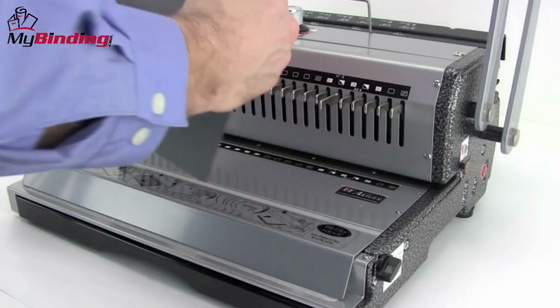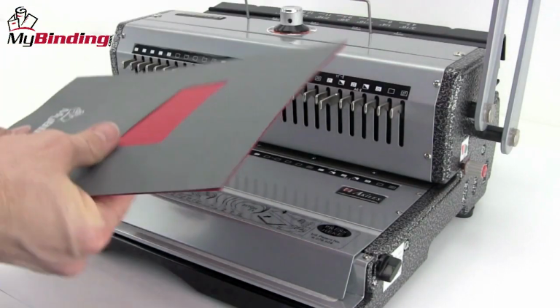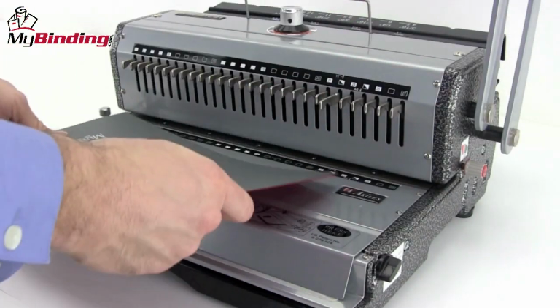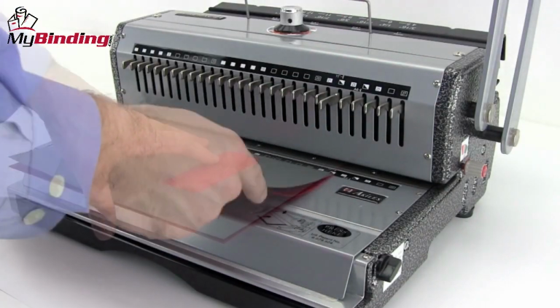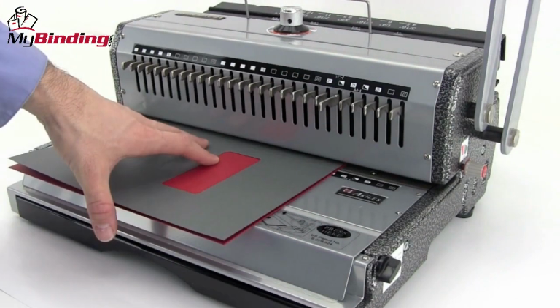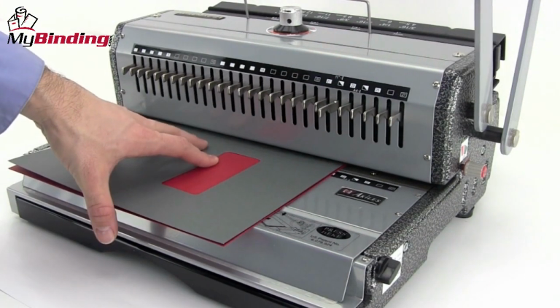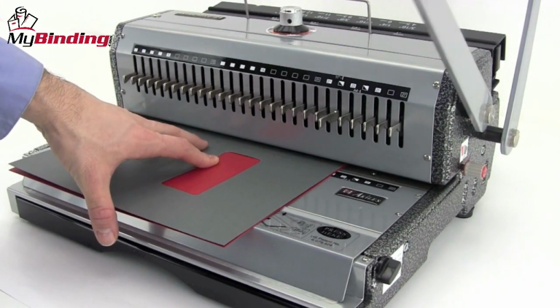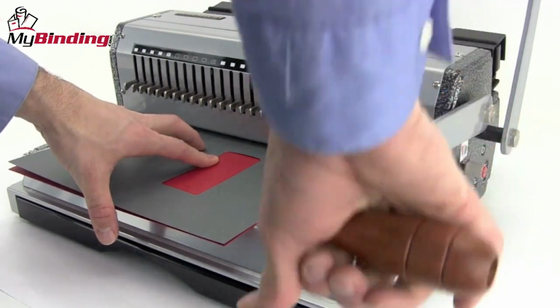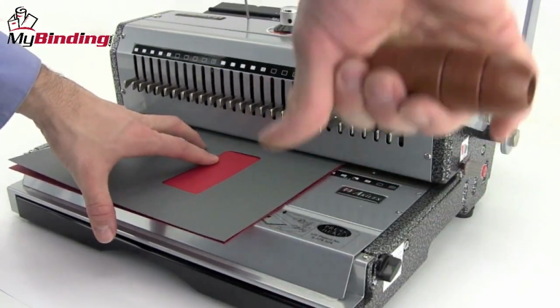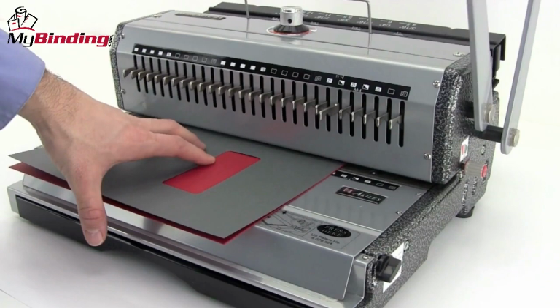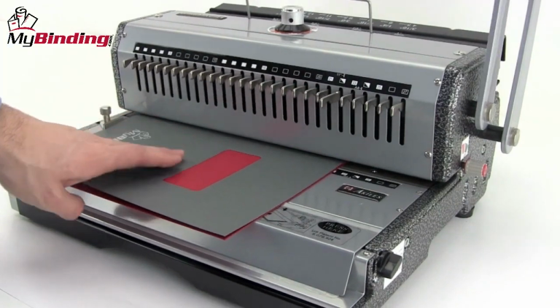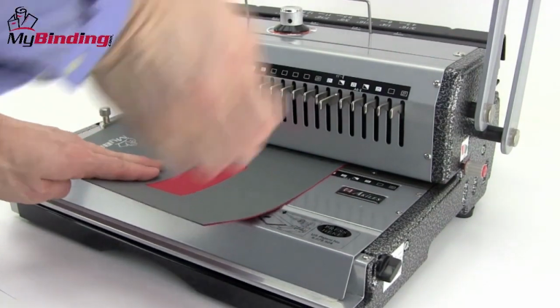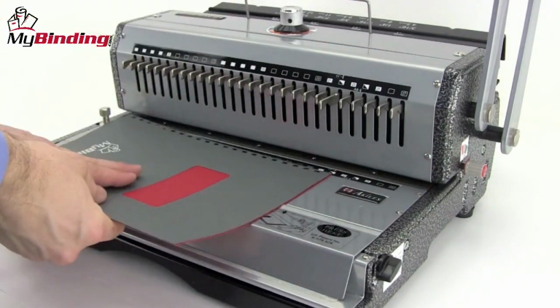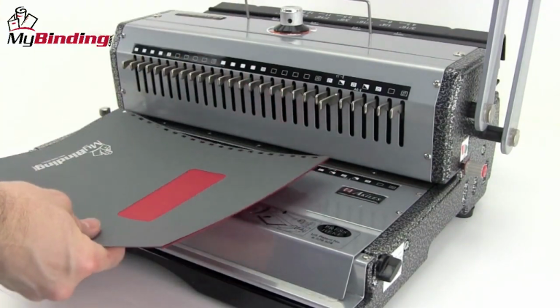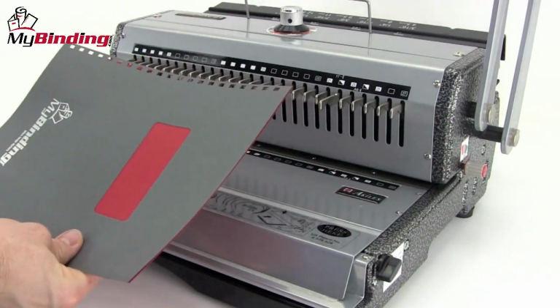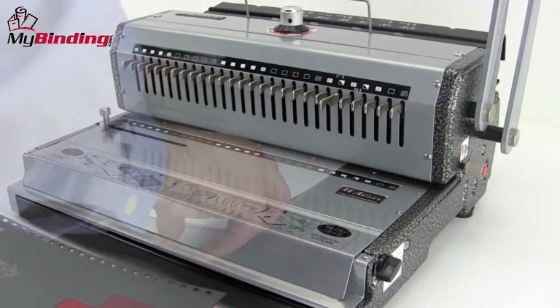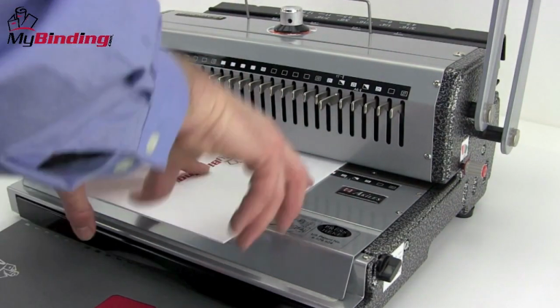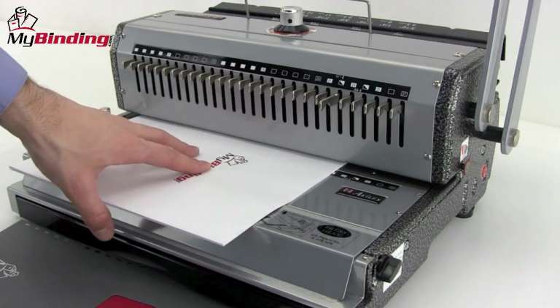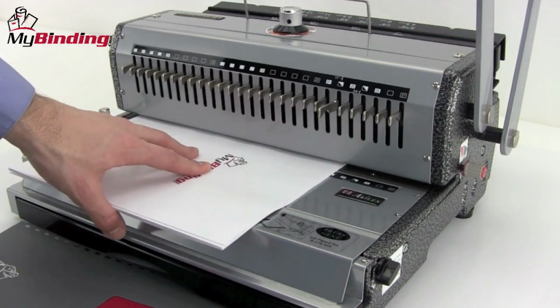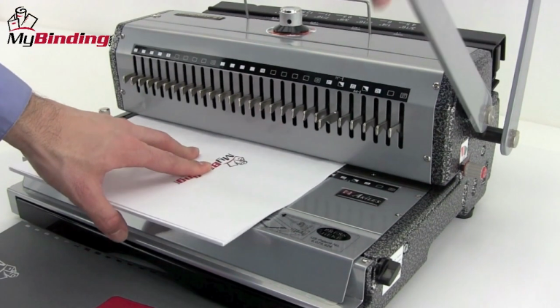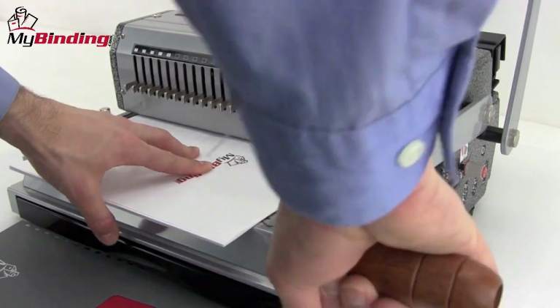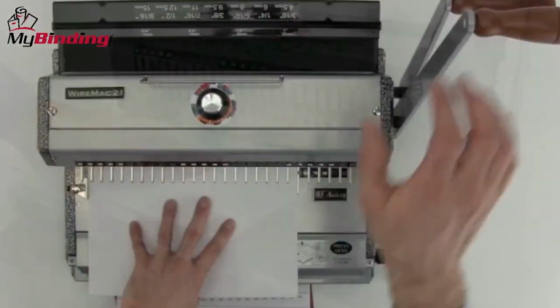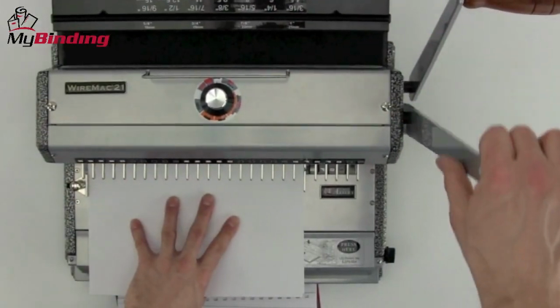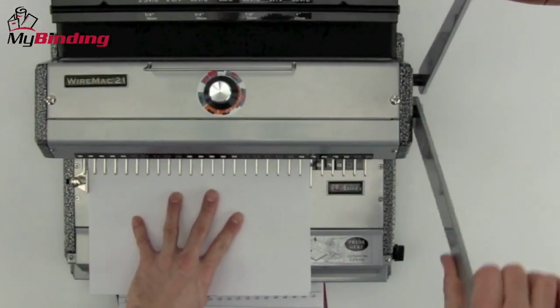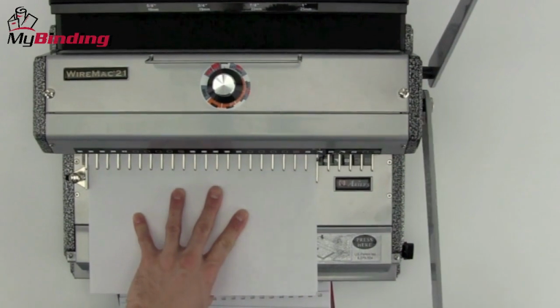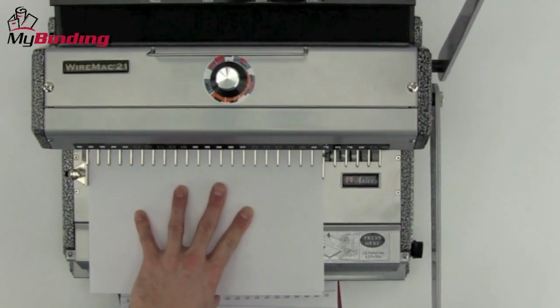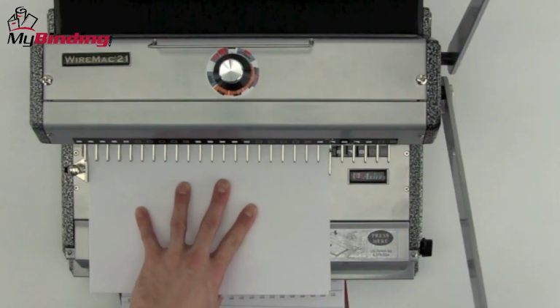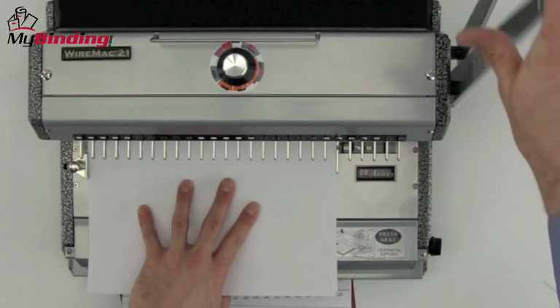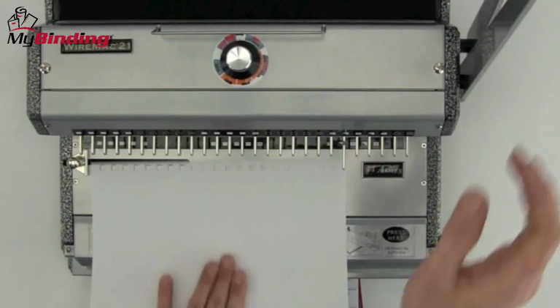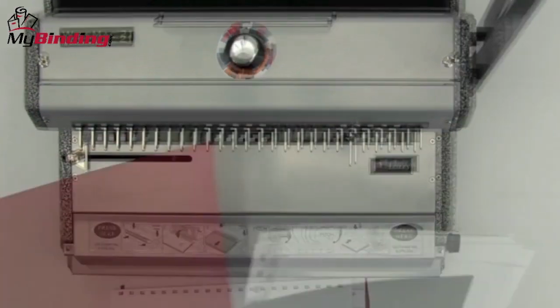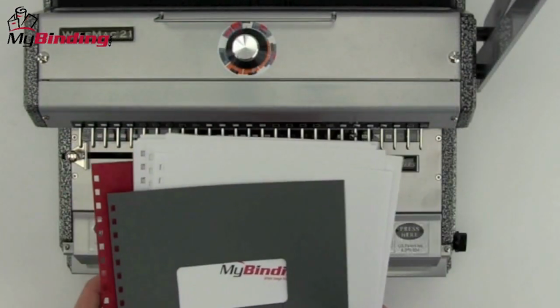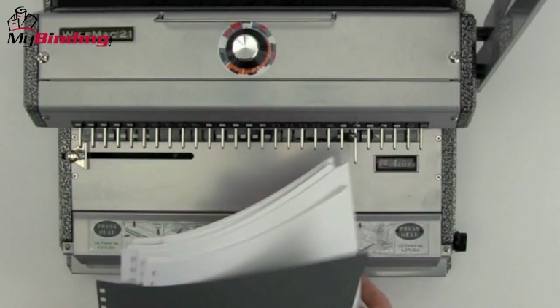With settings in place, it's time to make your book. Beginning with the covers, slide them into the throat of the machine and punch down. Continue on through the rest of your pages. The WireMac 21 can punch up to 20 sheets of 20-pound paper per lift.